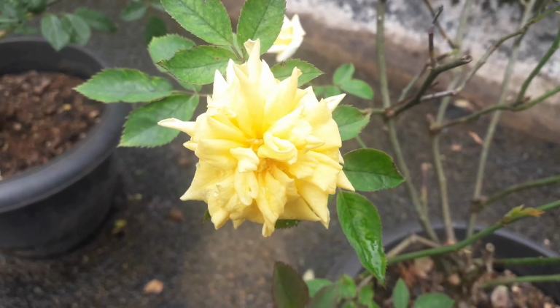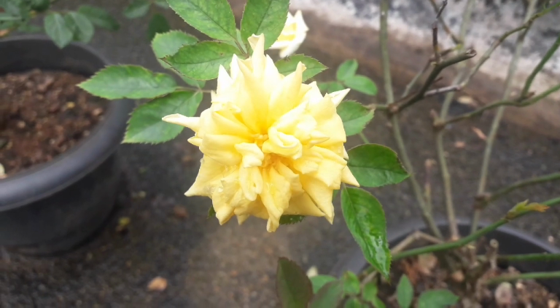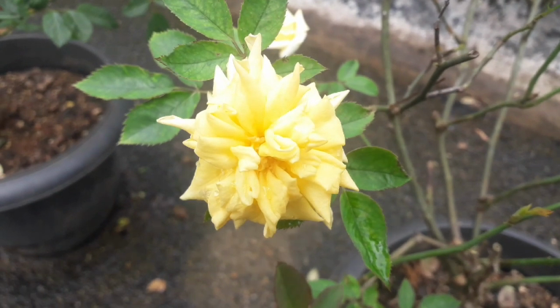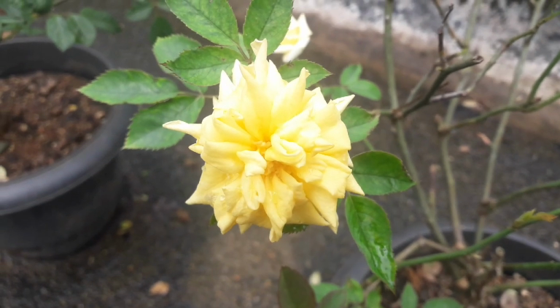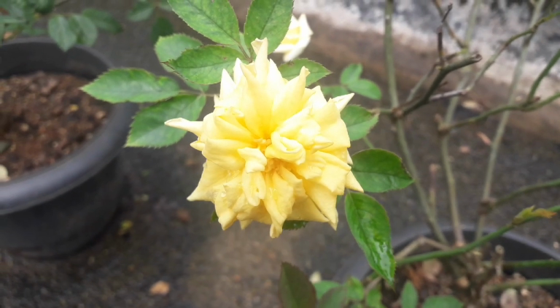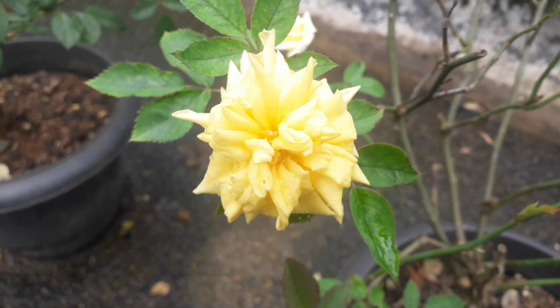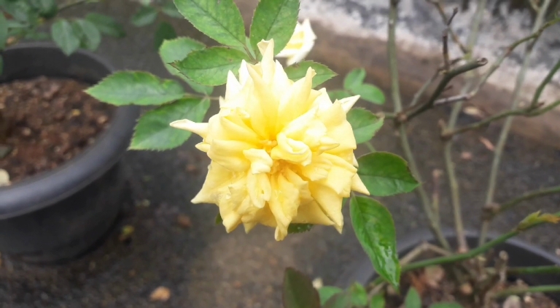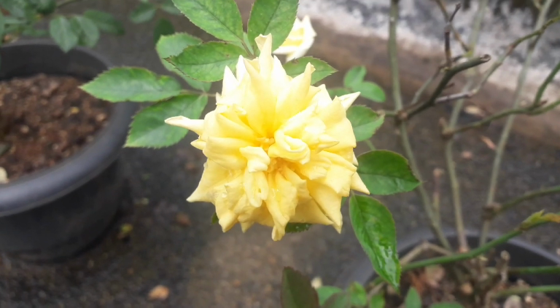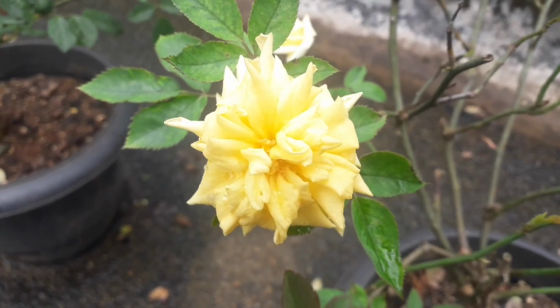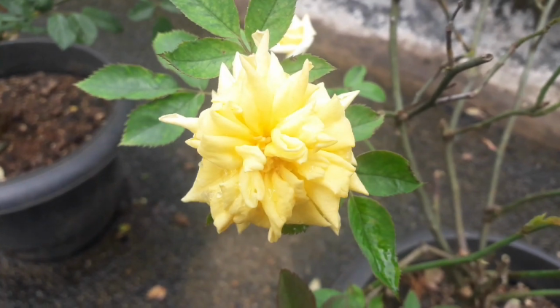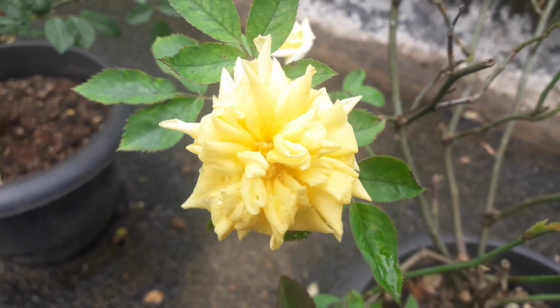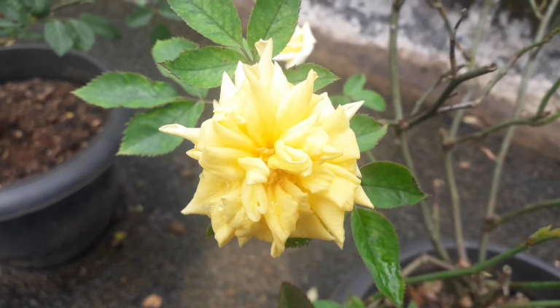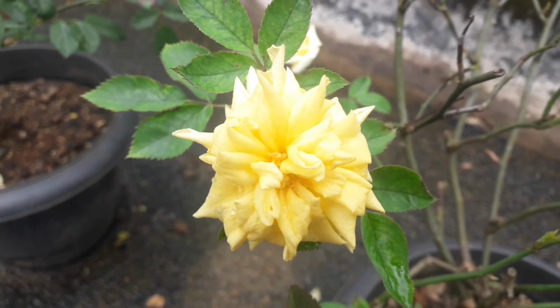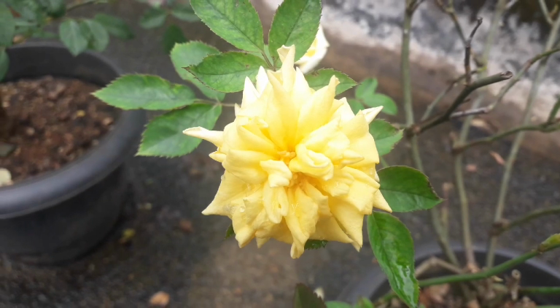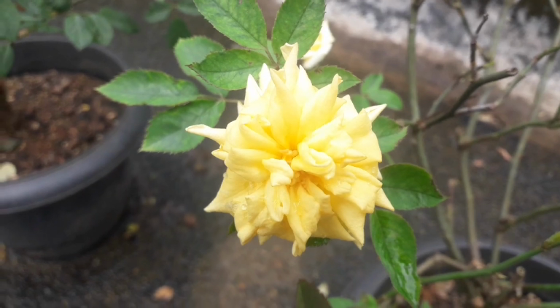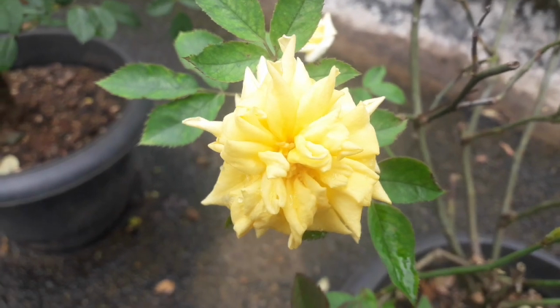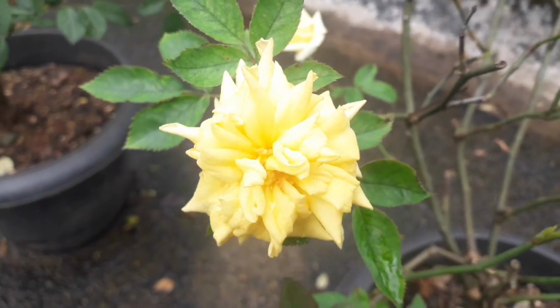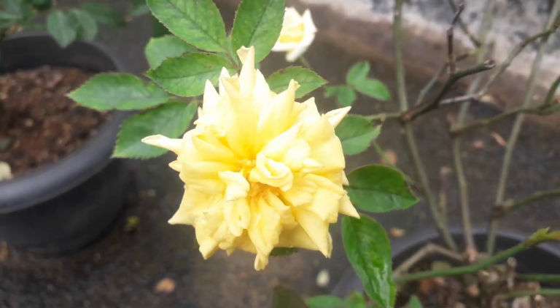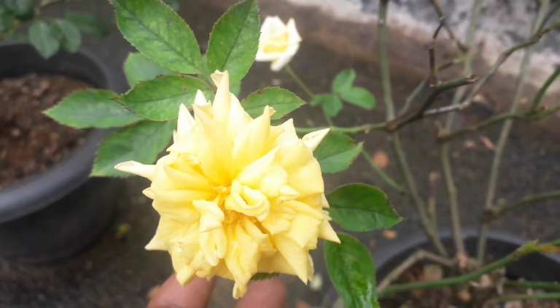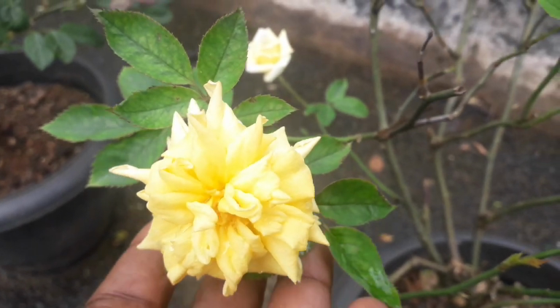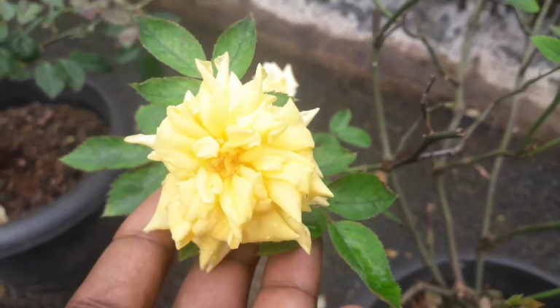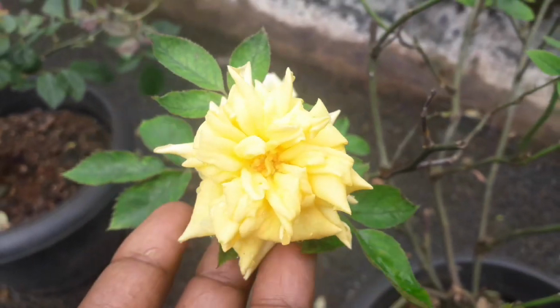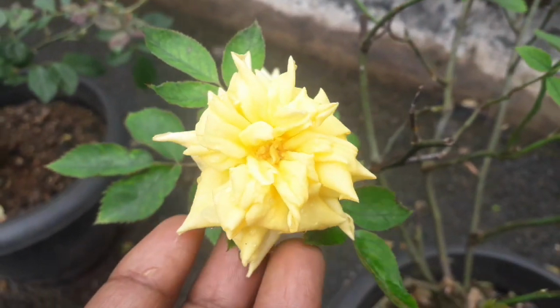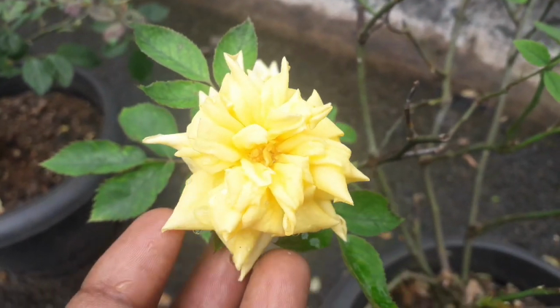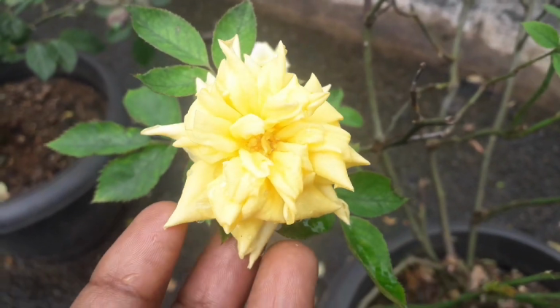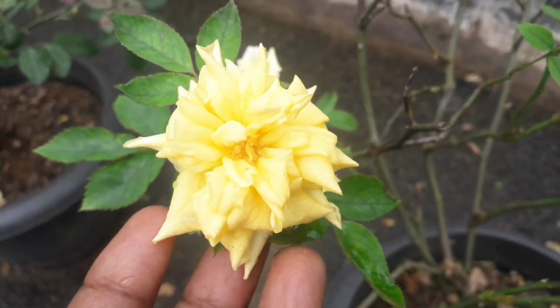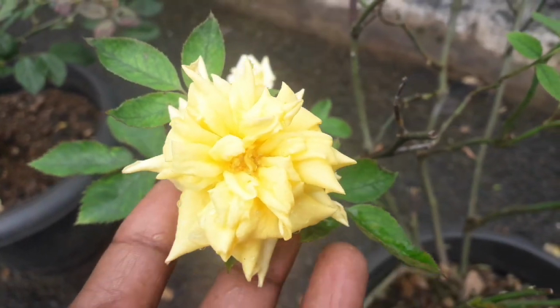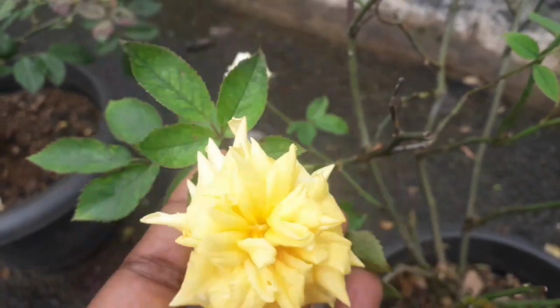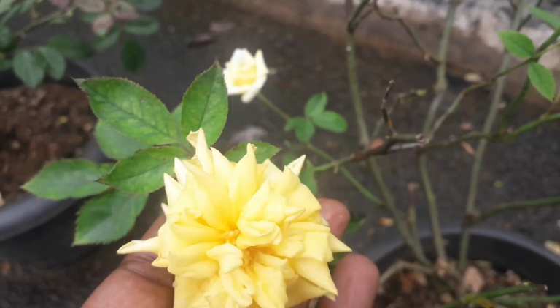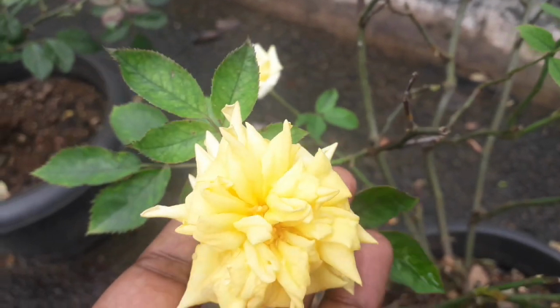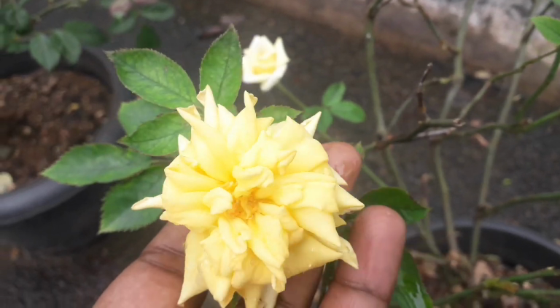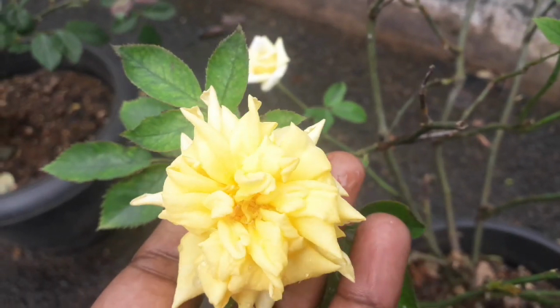Hi Dears! Subscribe to my My Plants channel. Today, we are going to talk about rose.